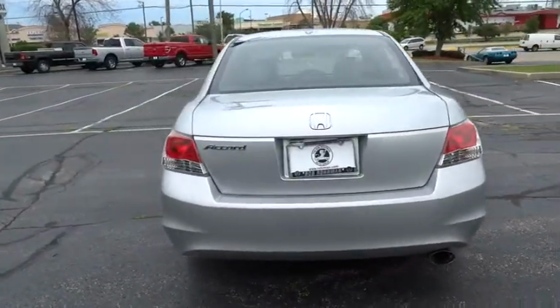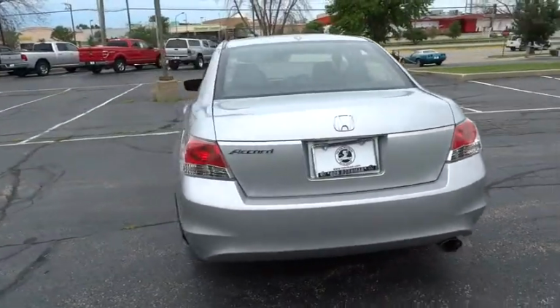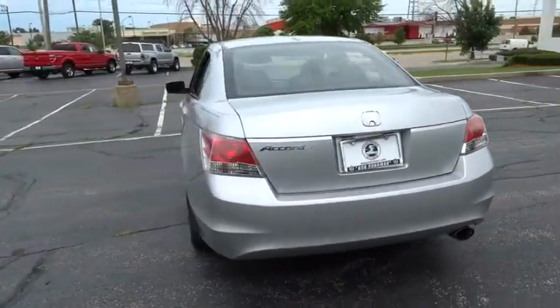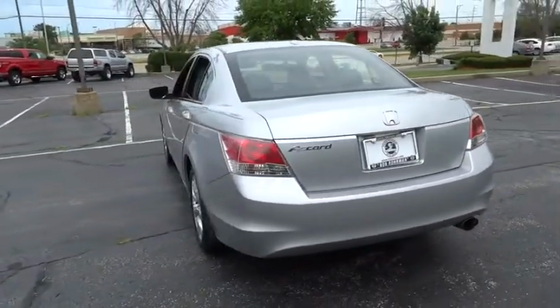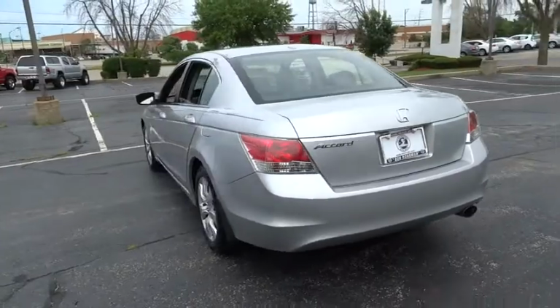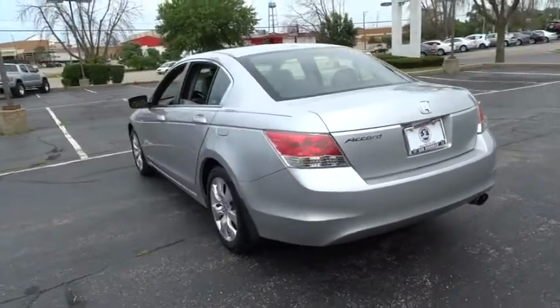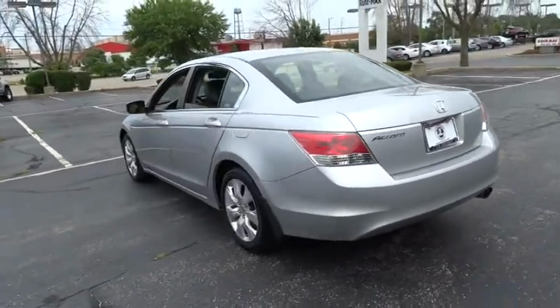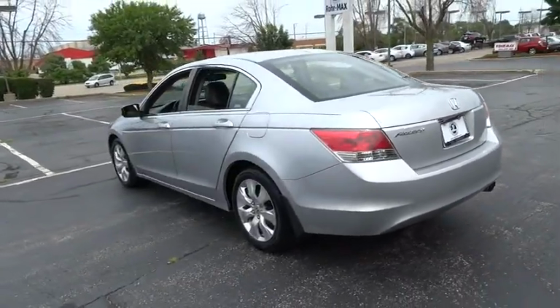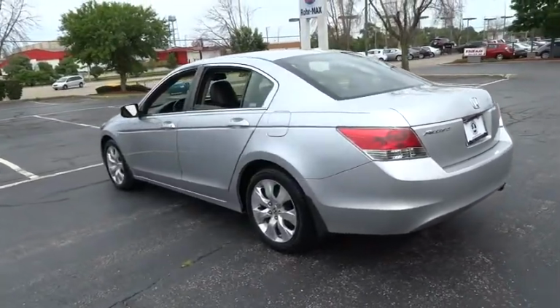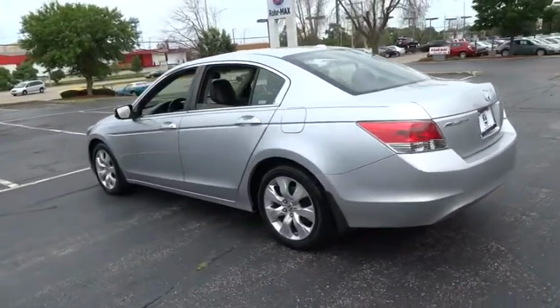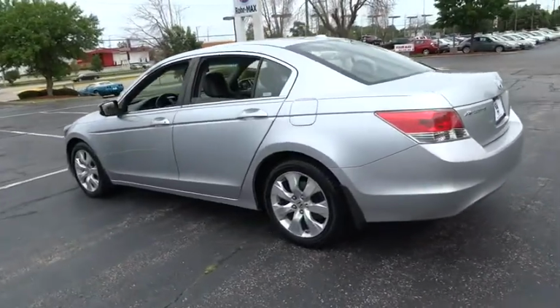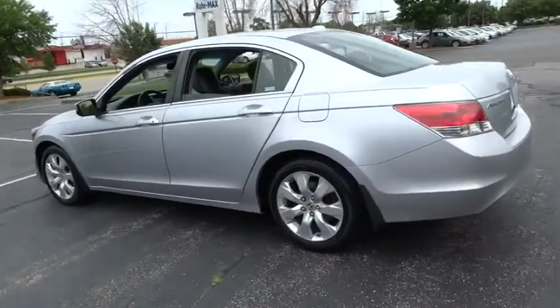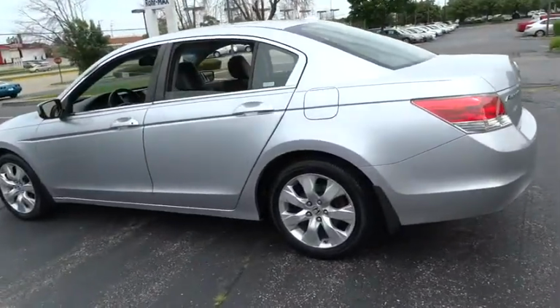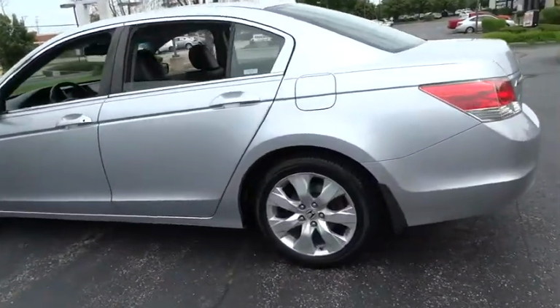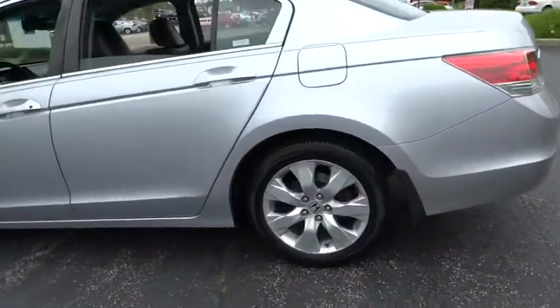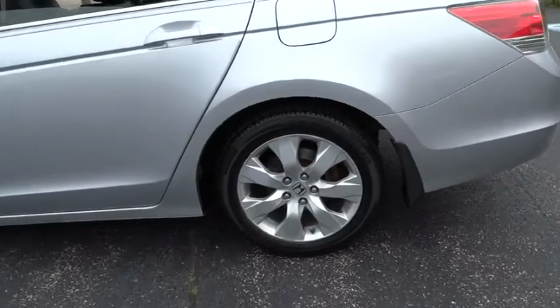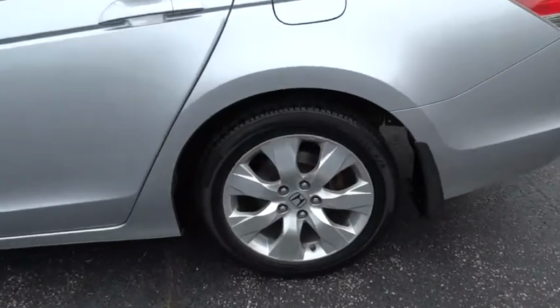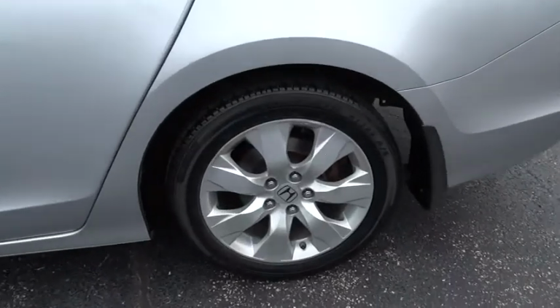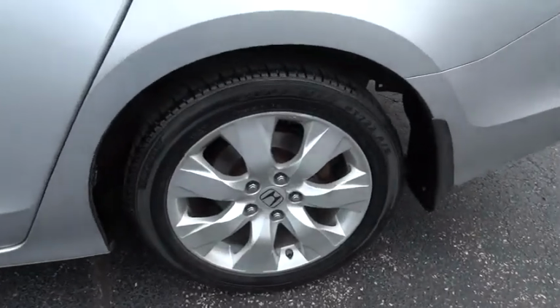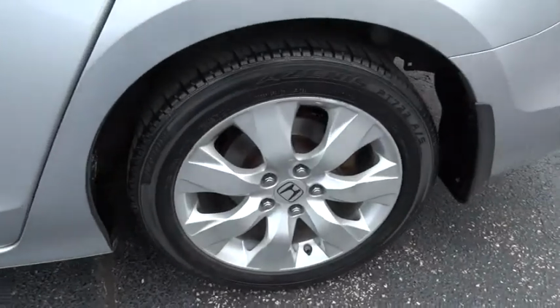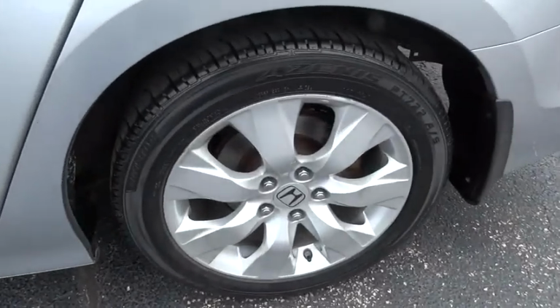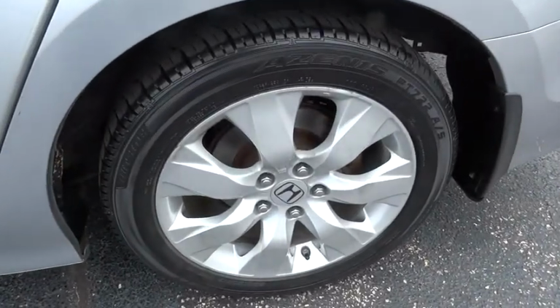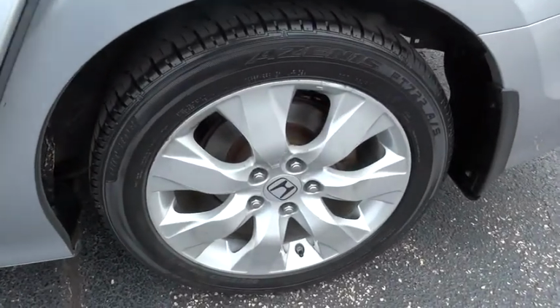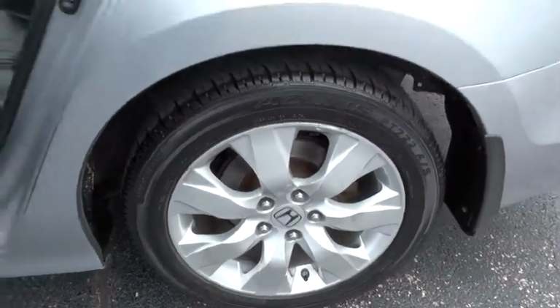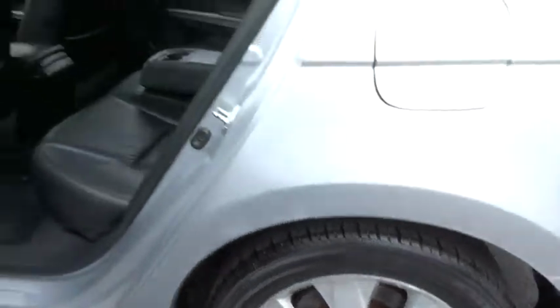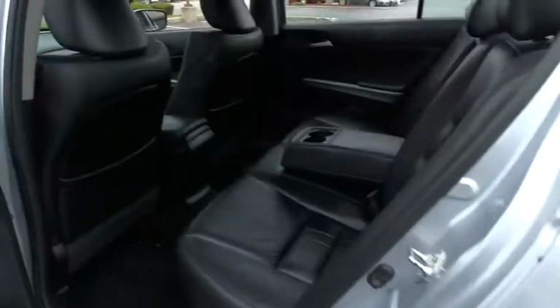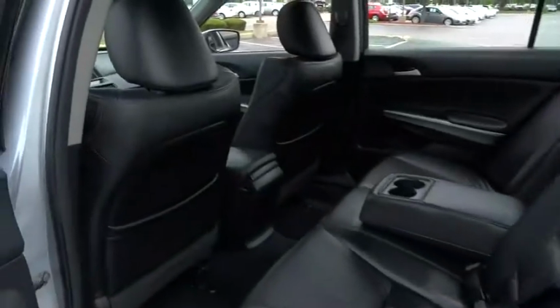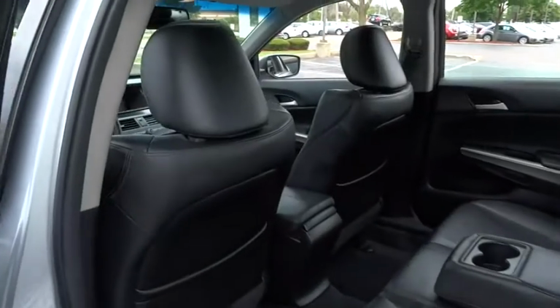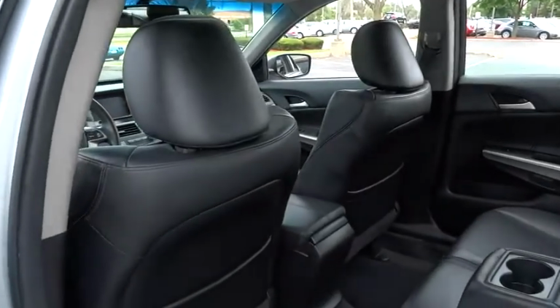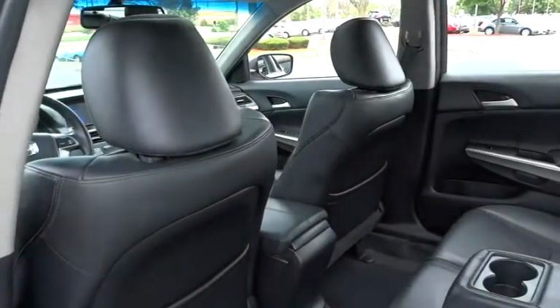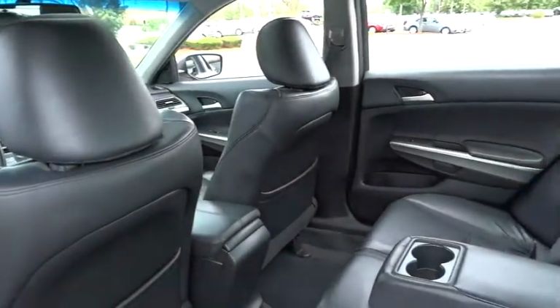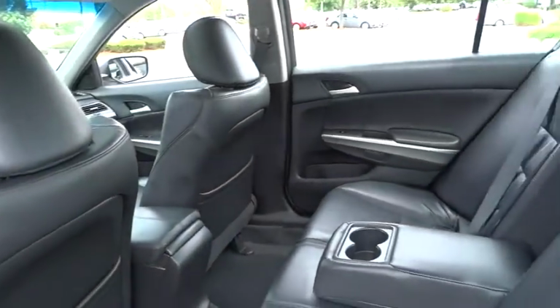Cargo area light, ventilated front disc brakes, brake assist, power outlets, map lights, tilt steering wheel, door pockets, emergency trunk release, halogen headlights, drive-by-wire throttle, compact spare tire.